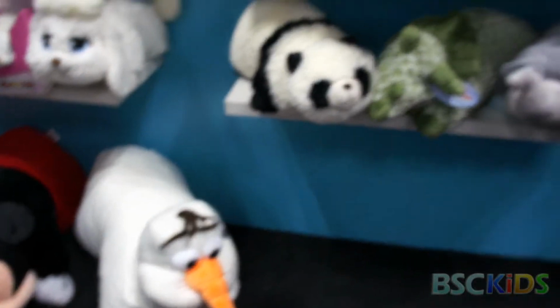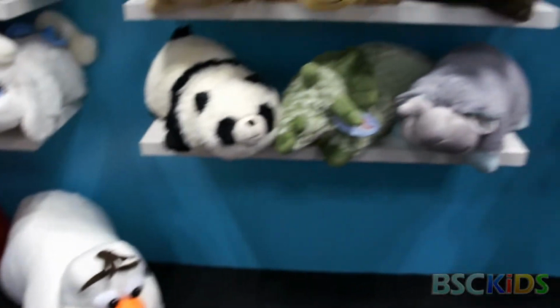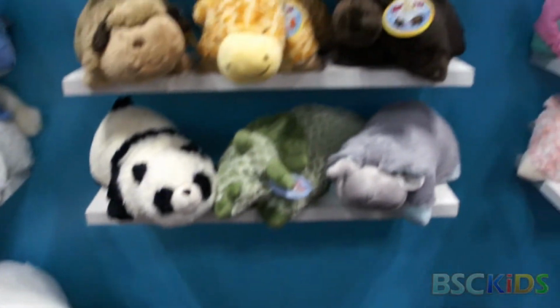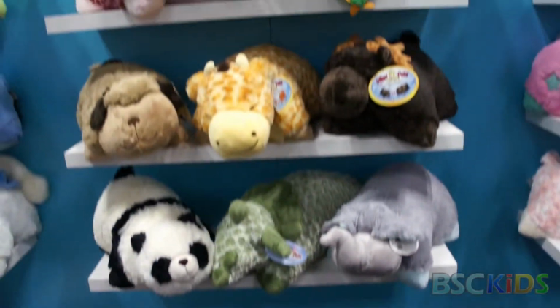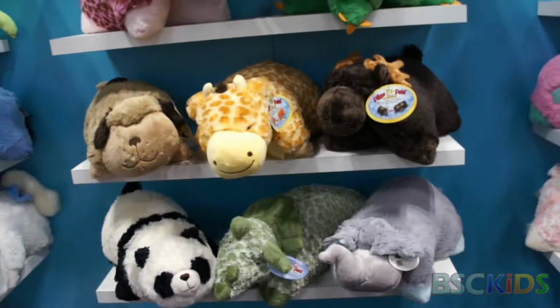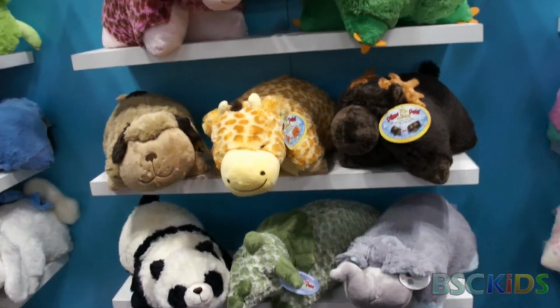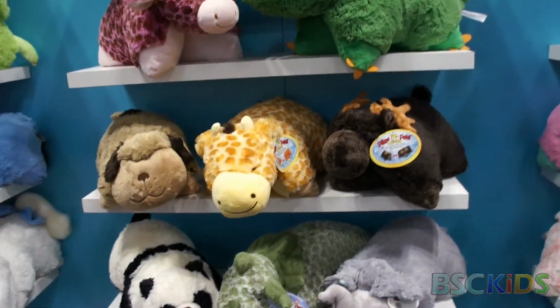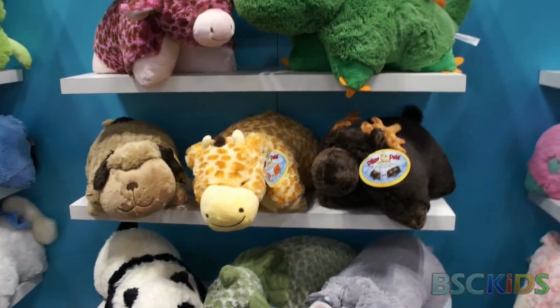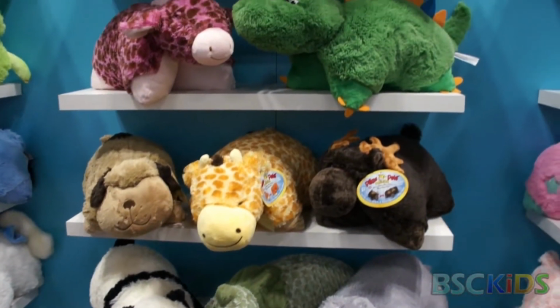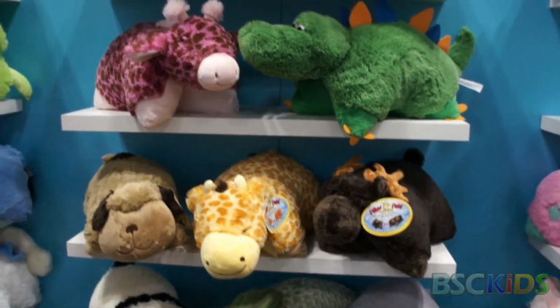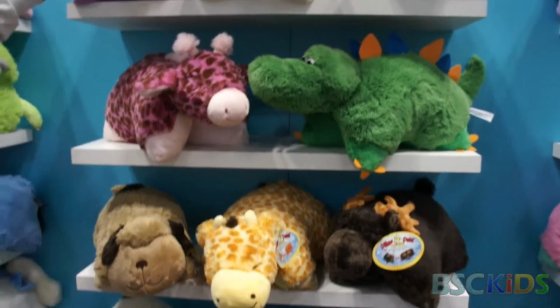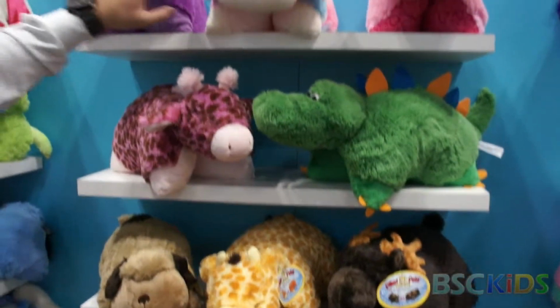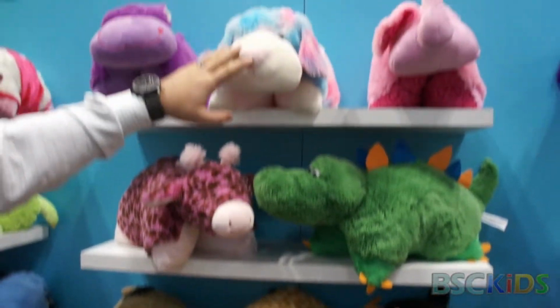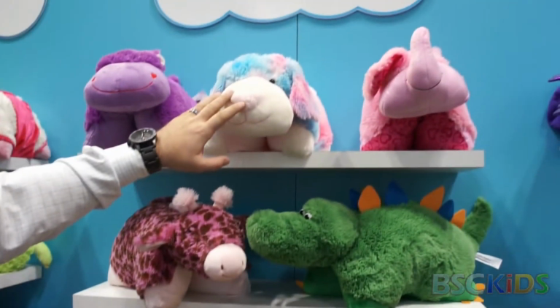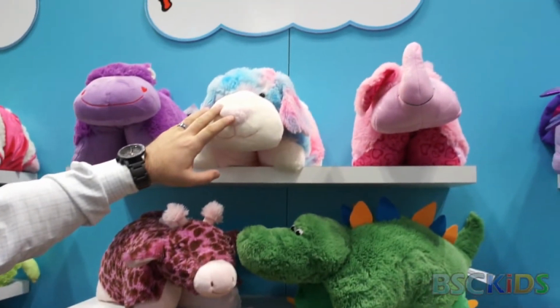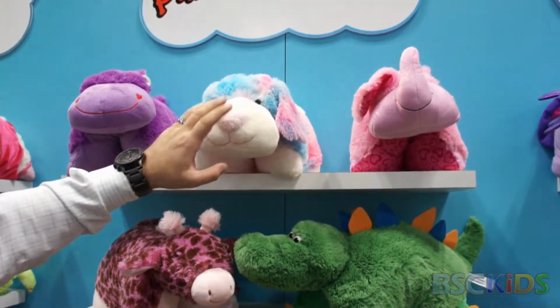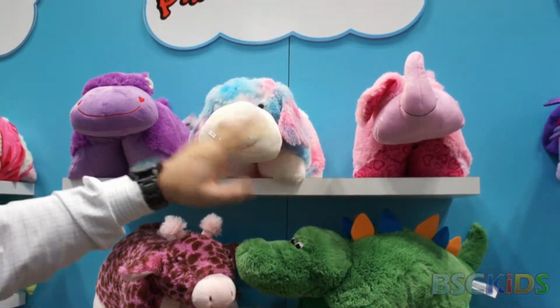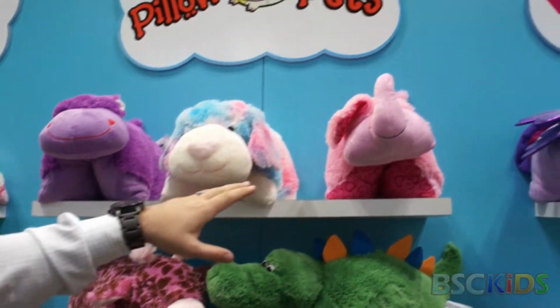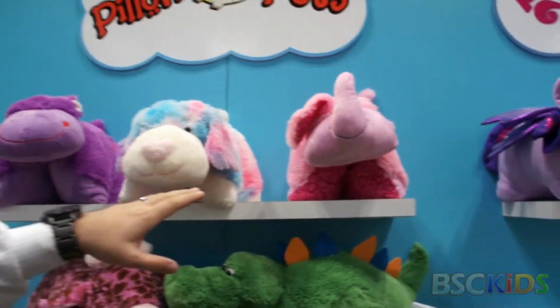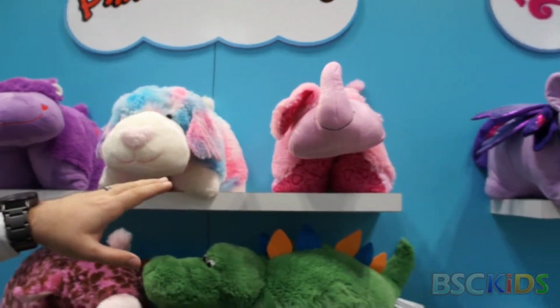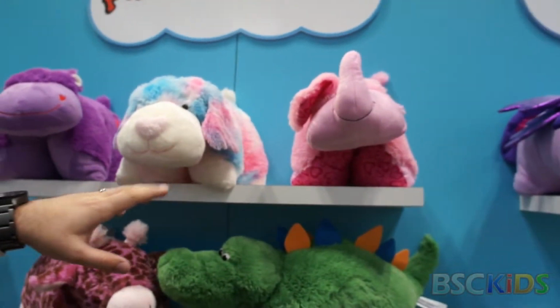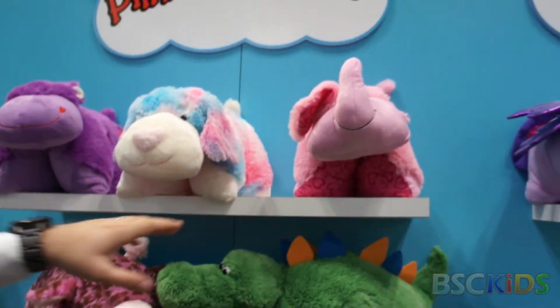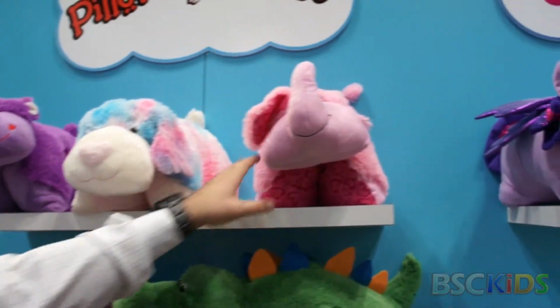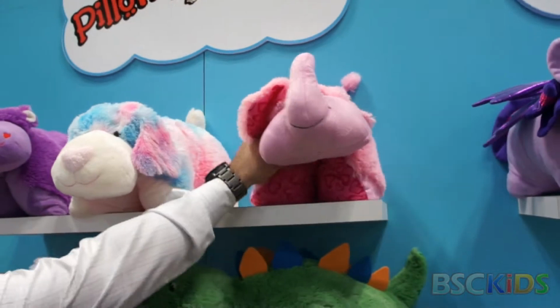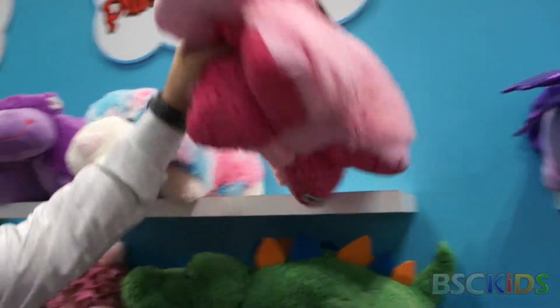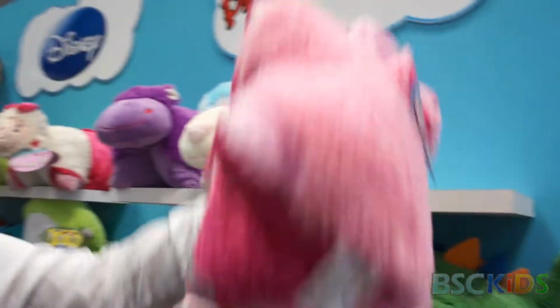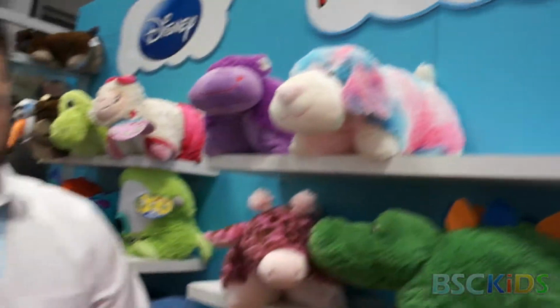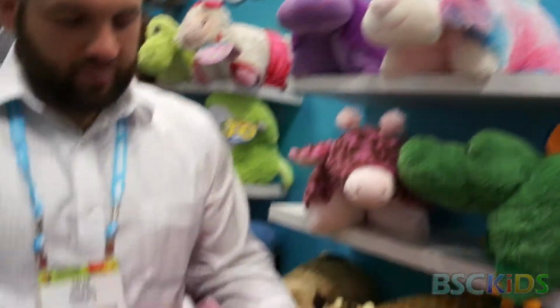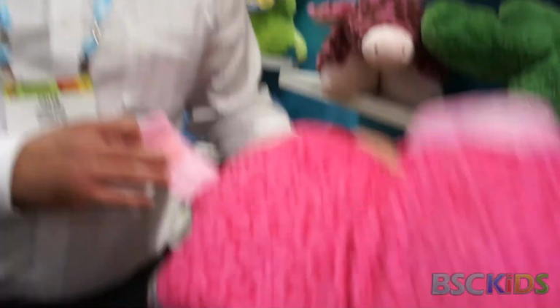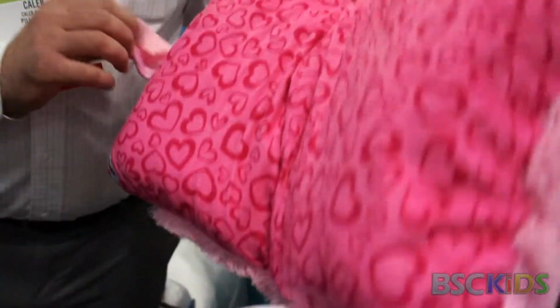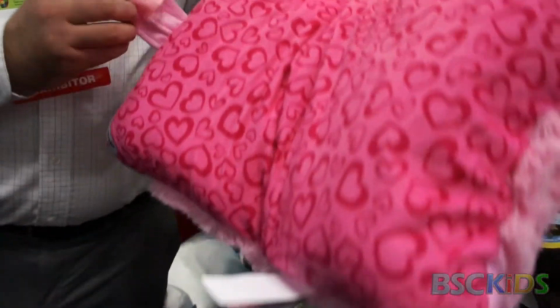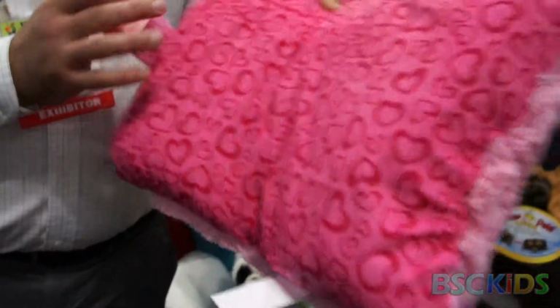These are just some new designs on the original pillow pets. So we have the heart hippo, the cotton candy dog, and the XOXO elephant has just a pattern of hearts on the bottom. It's really pretty.